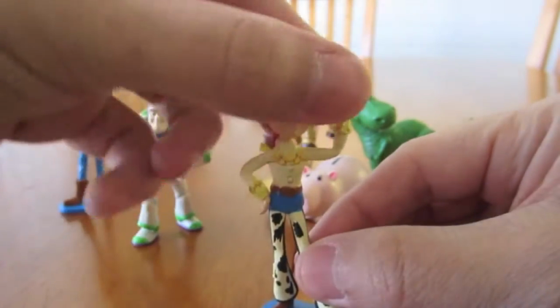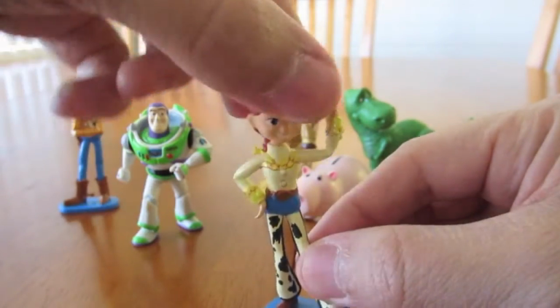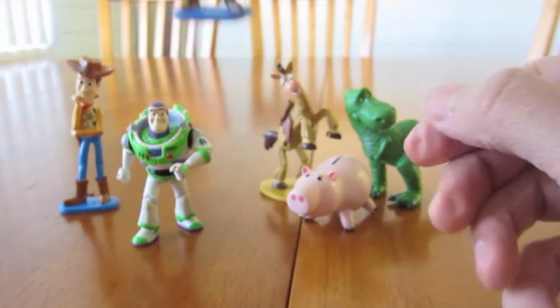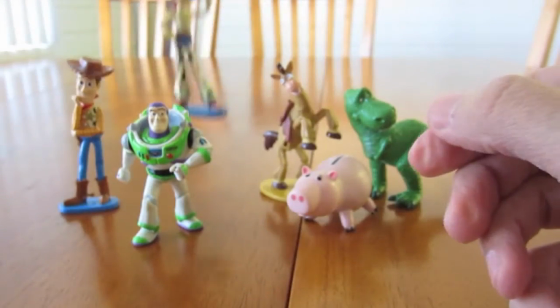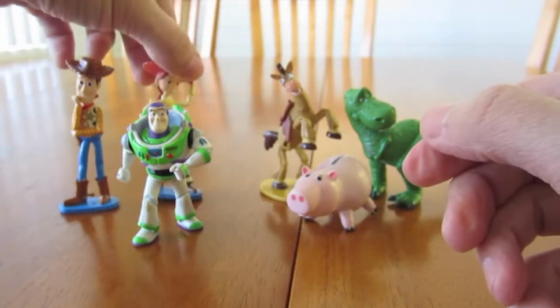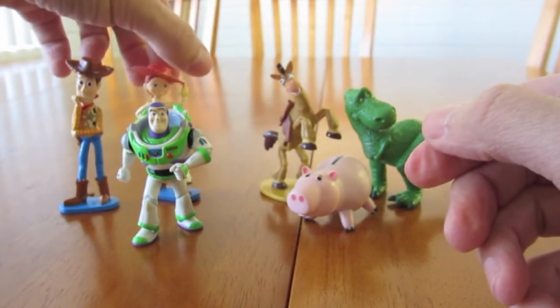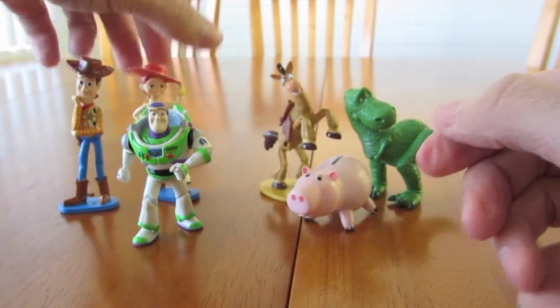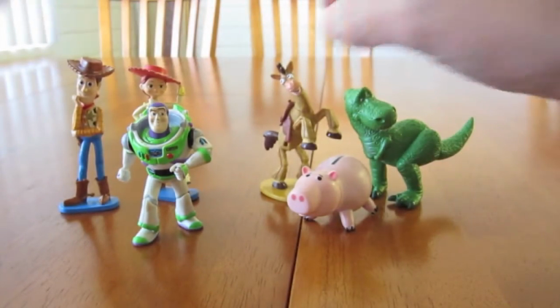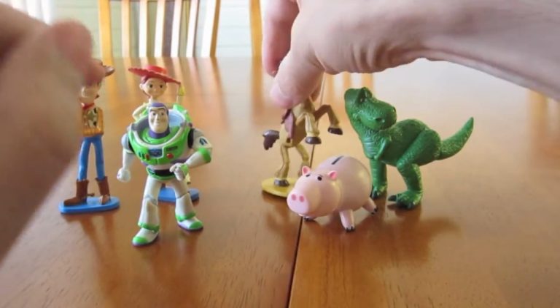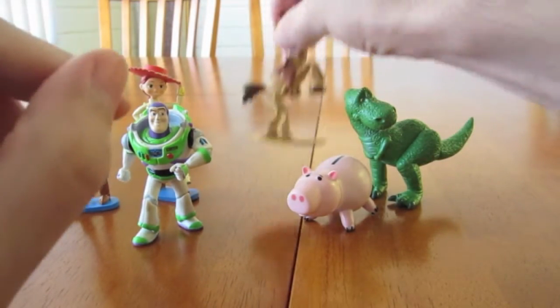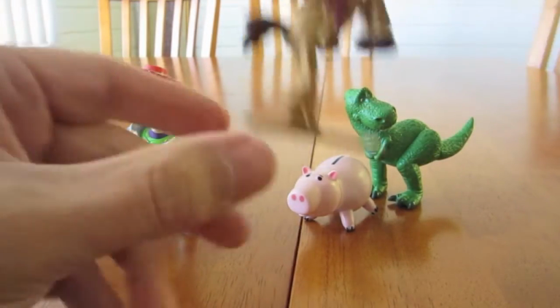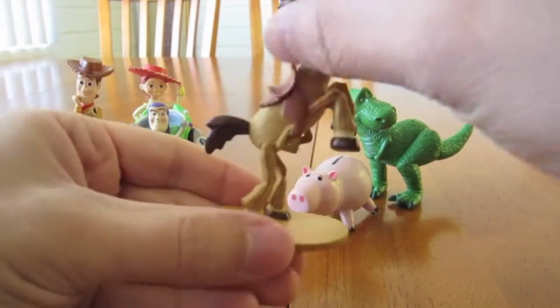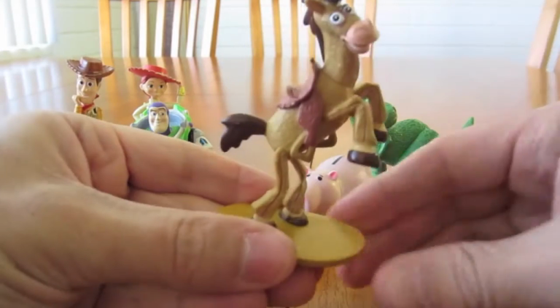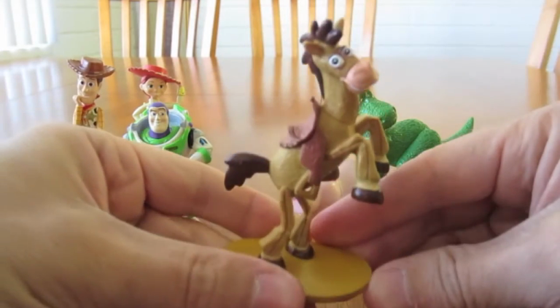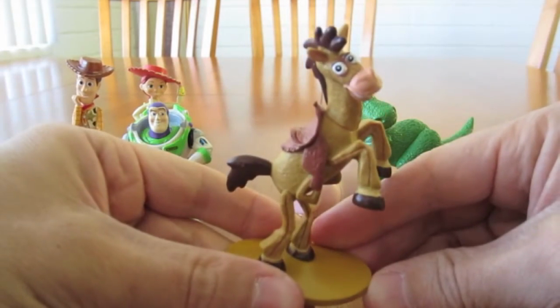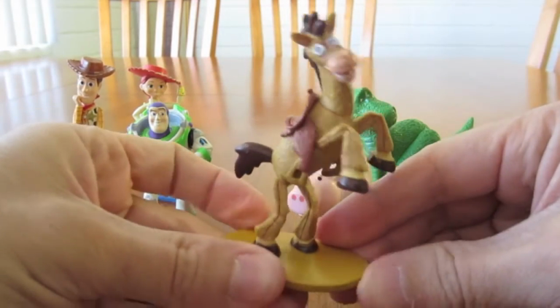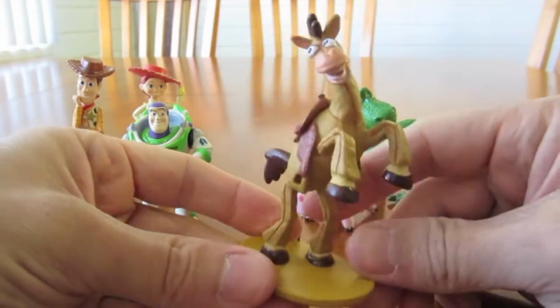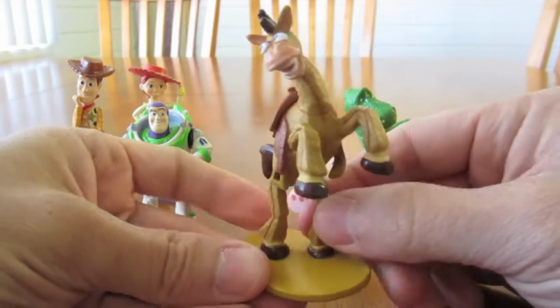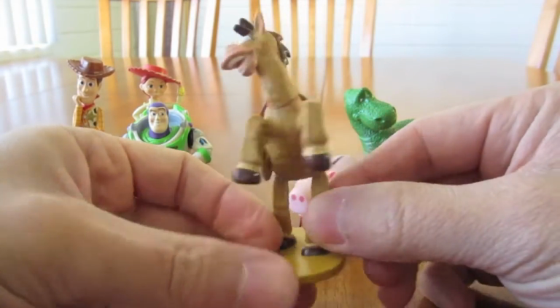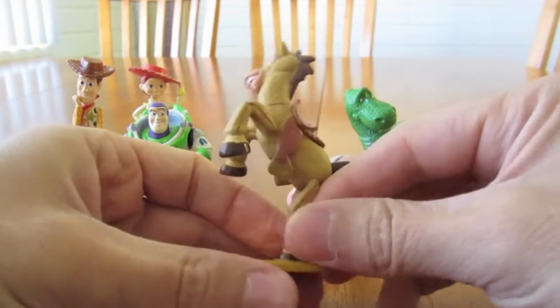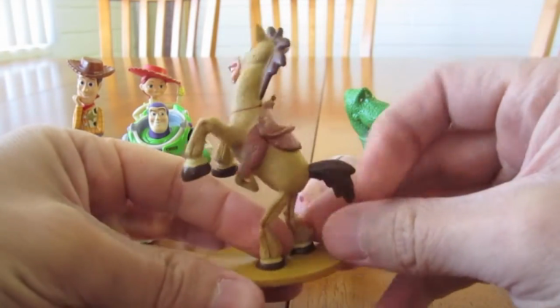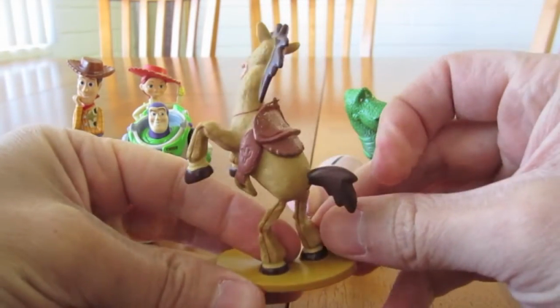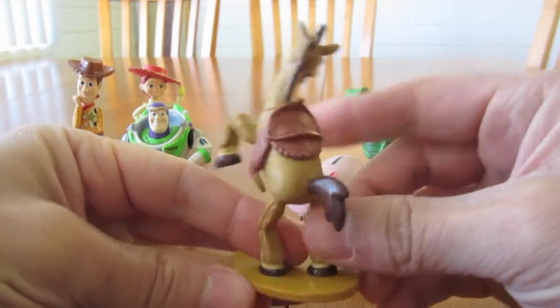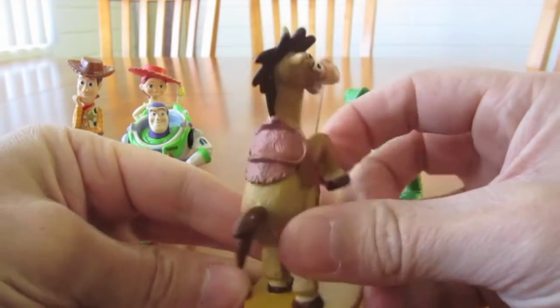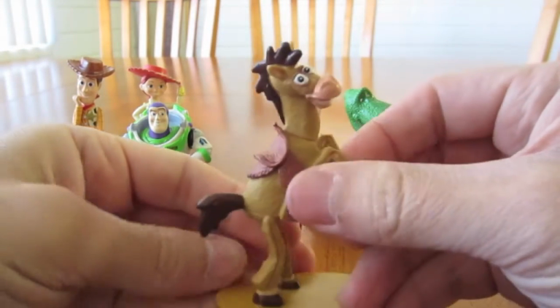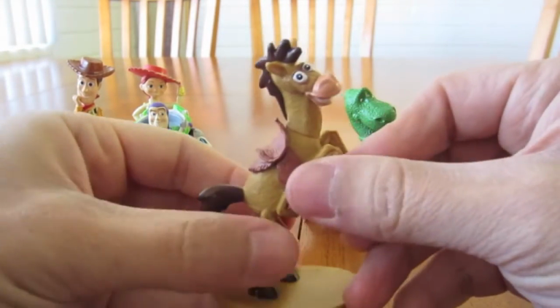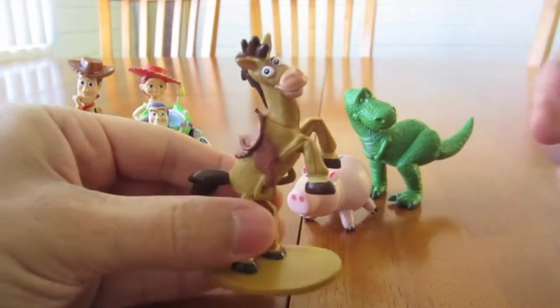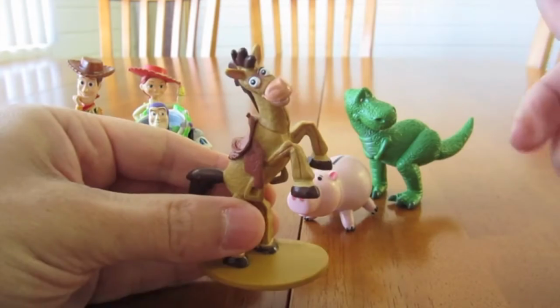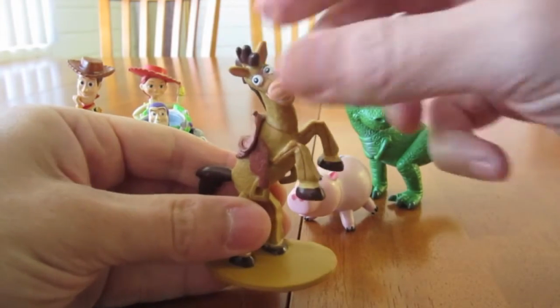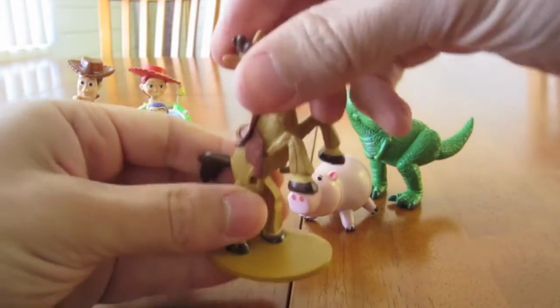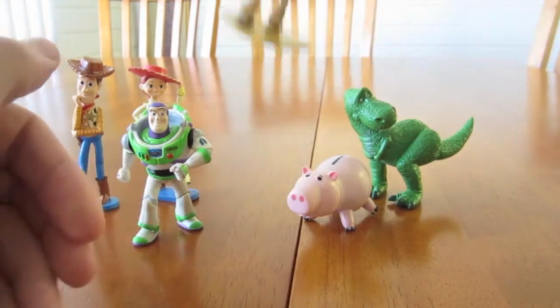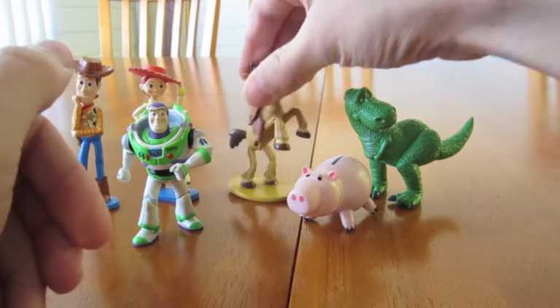Next we're gonna get Bullseye. And that's it for Bullseye.